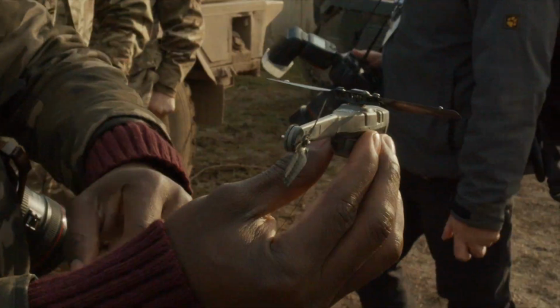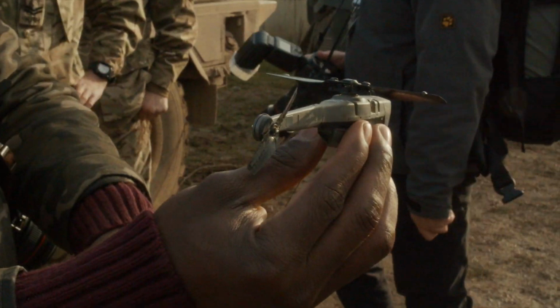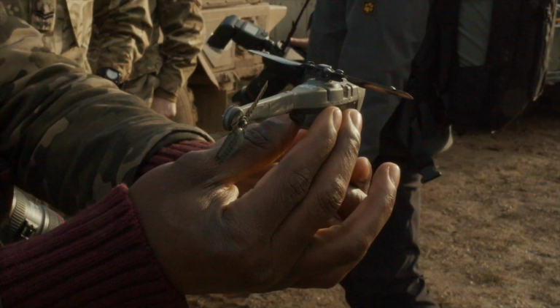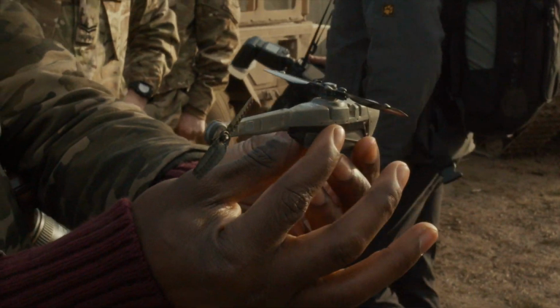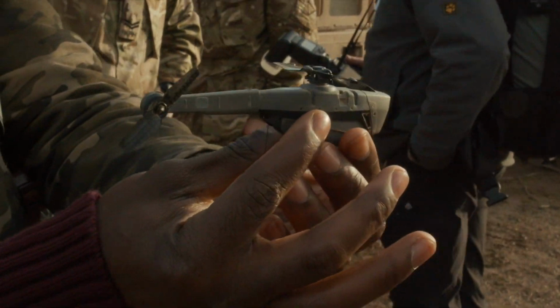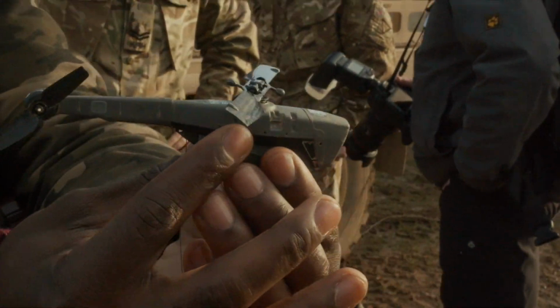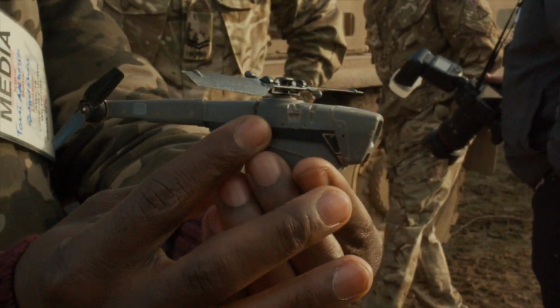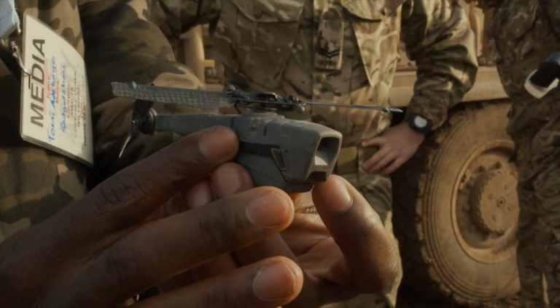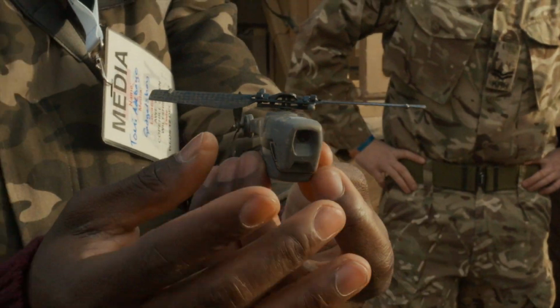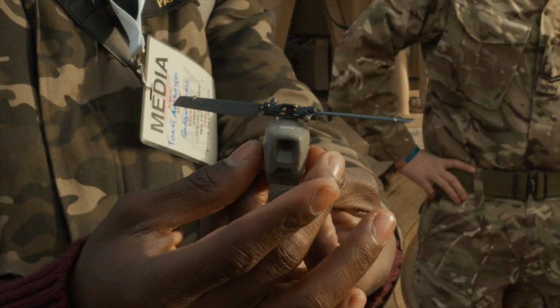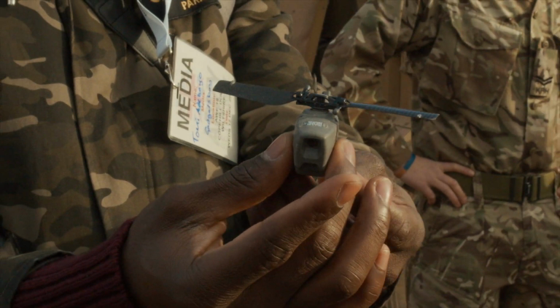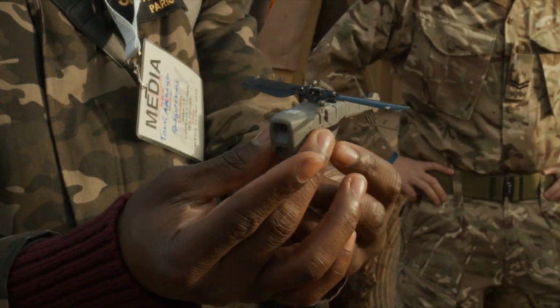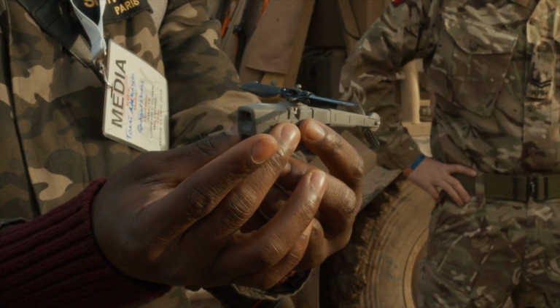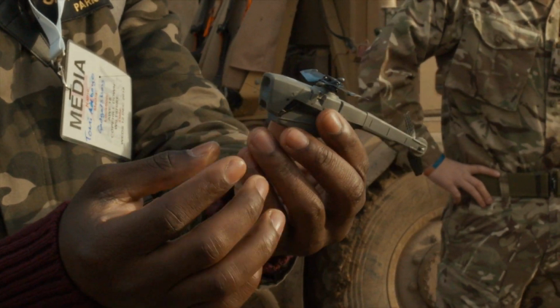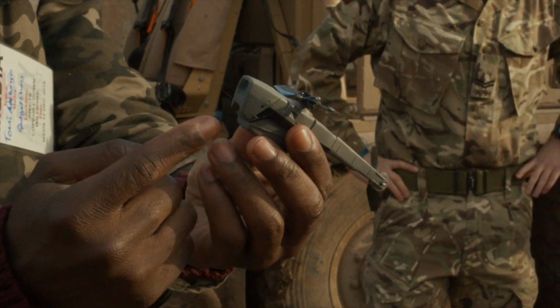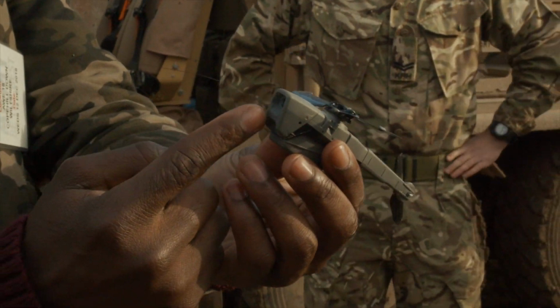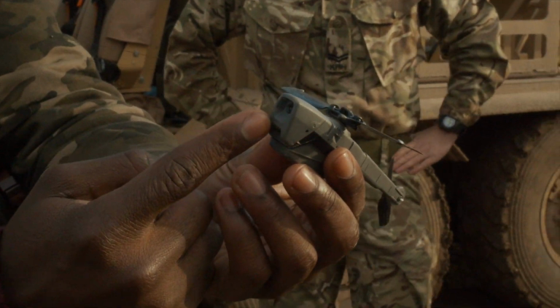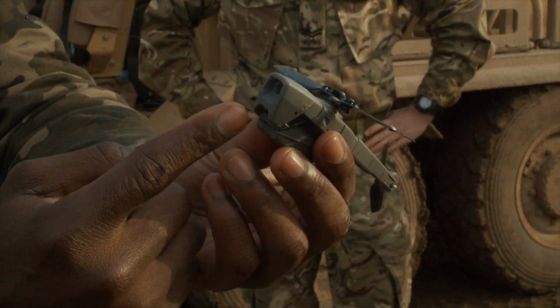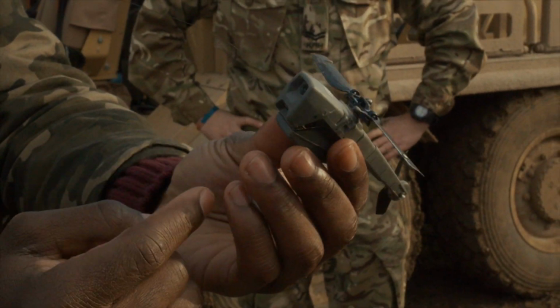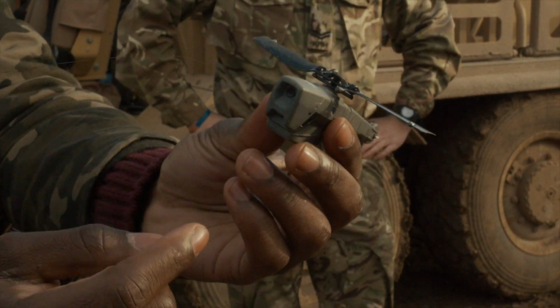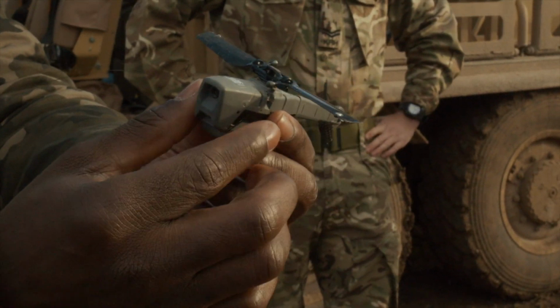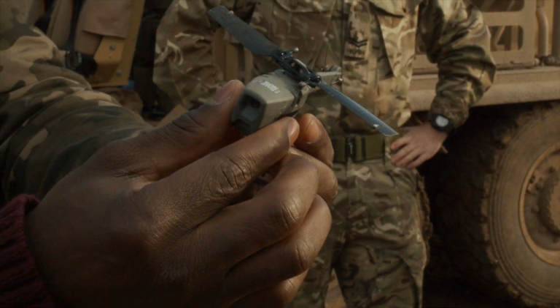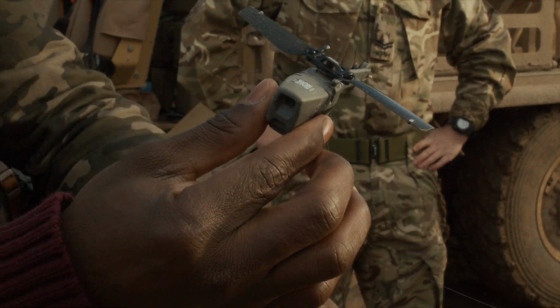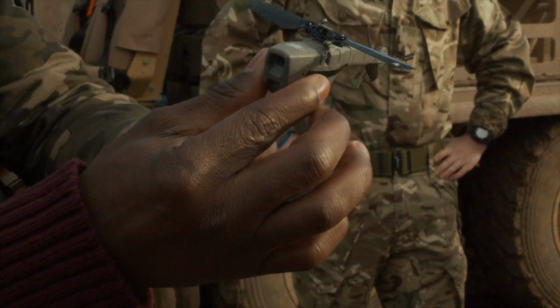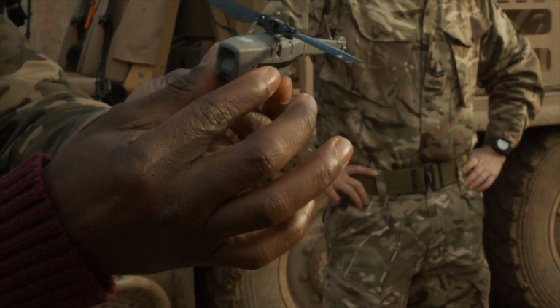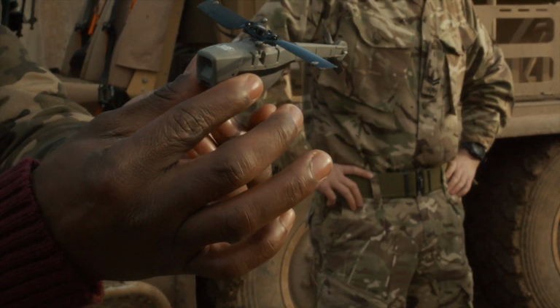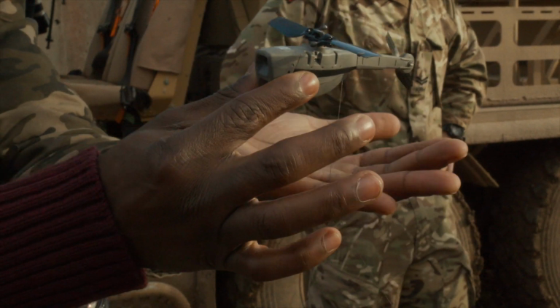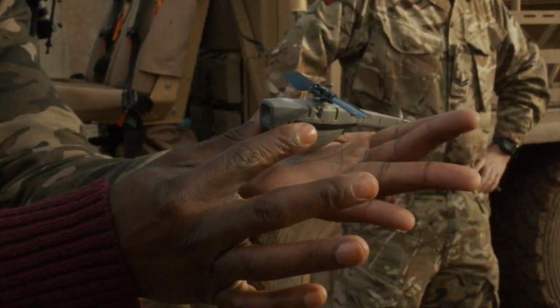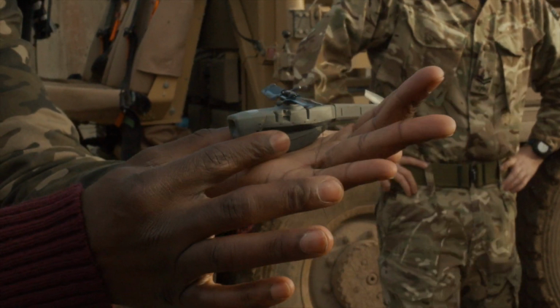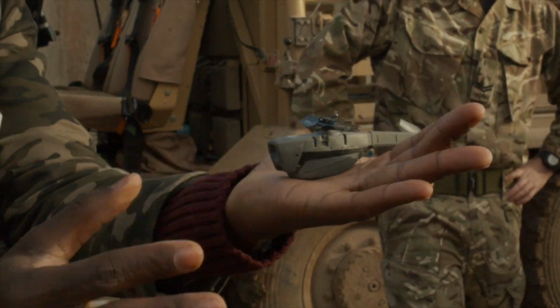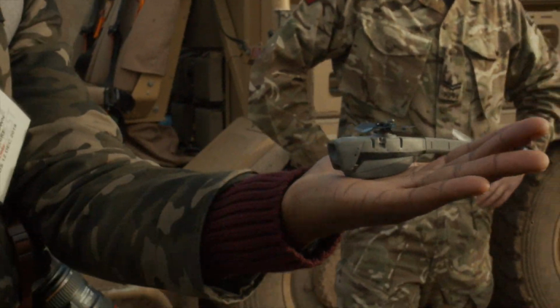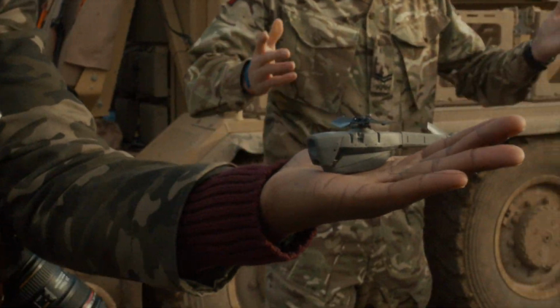For example, this is the Black Hornet 3, a nano UAV by Fleur. It has the ability to navigate in GPS-denying environments, enabling the warfighter to maintain situational awareness, threat detection and surveillance no matter where the mission takes them.